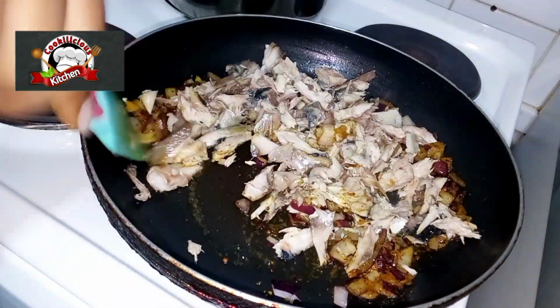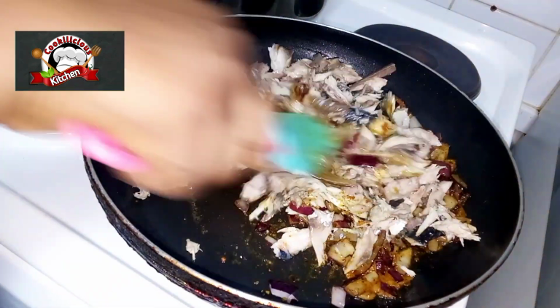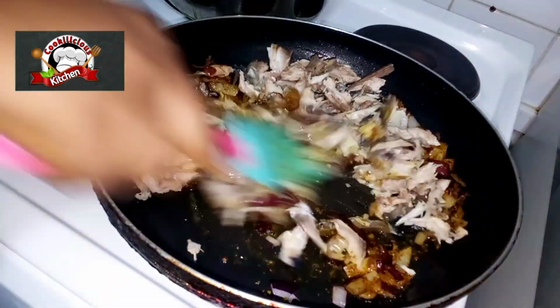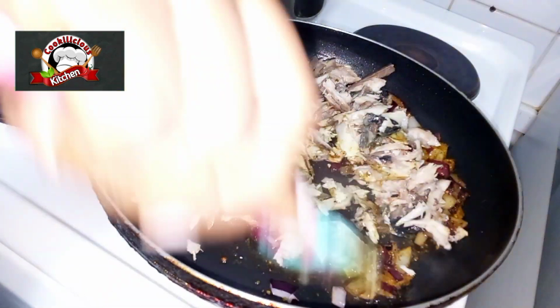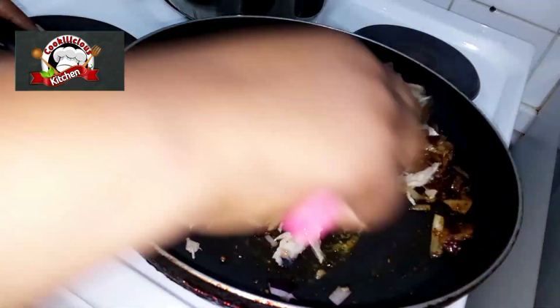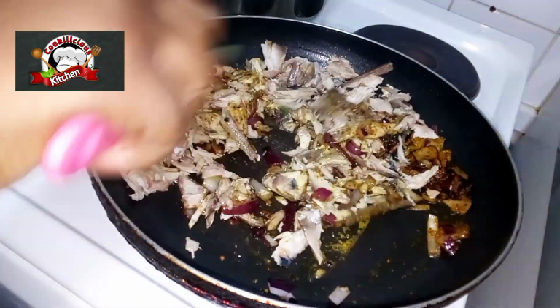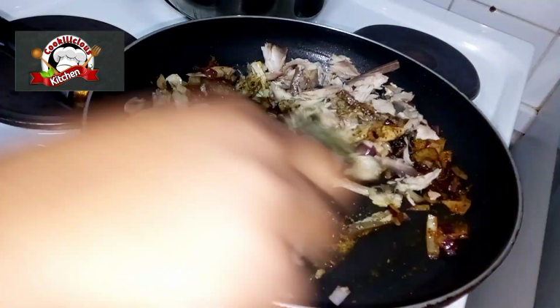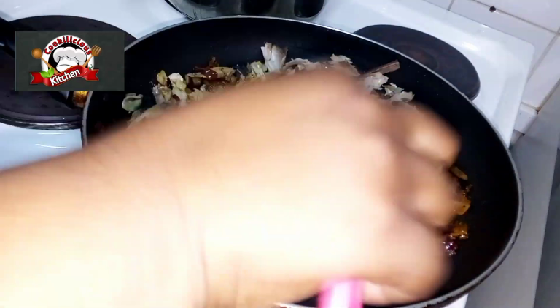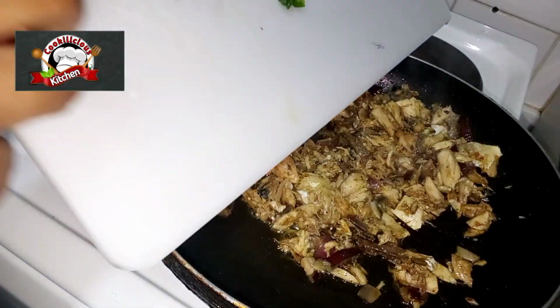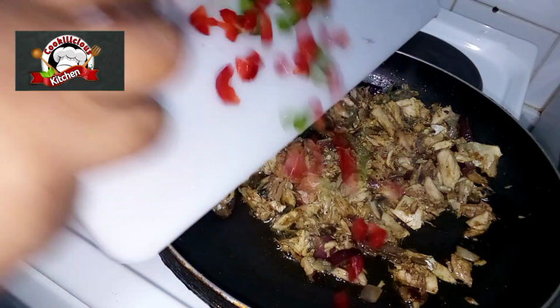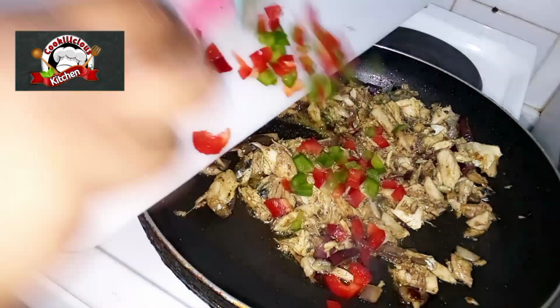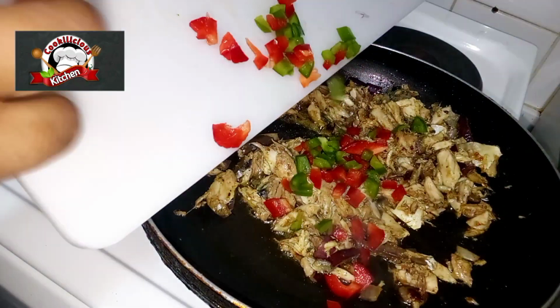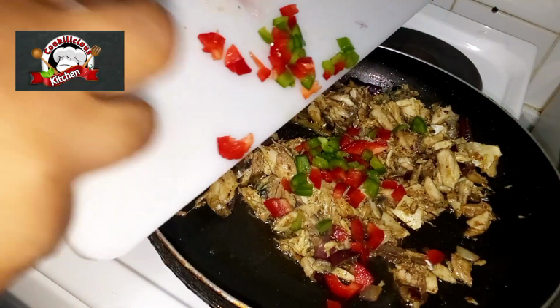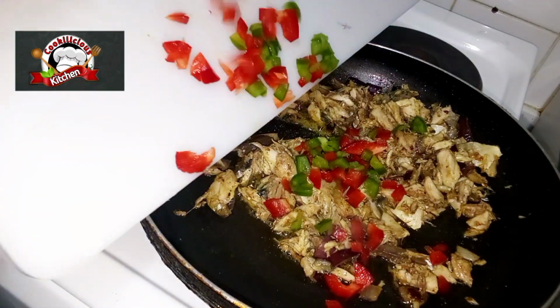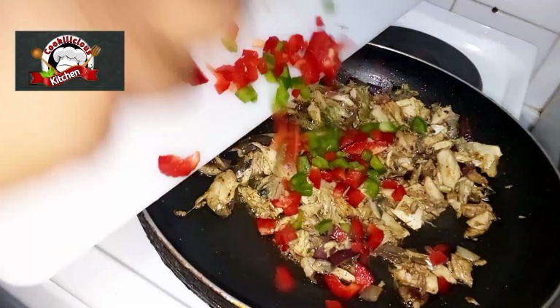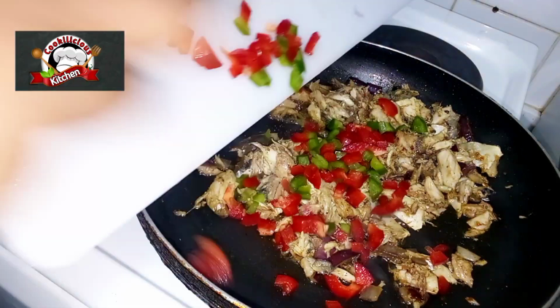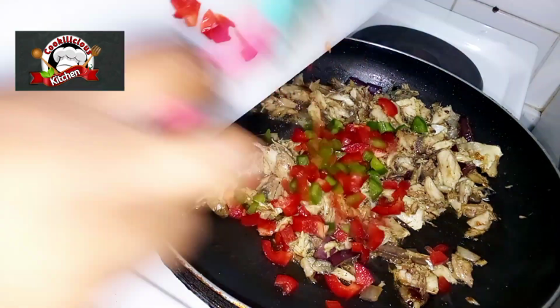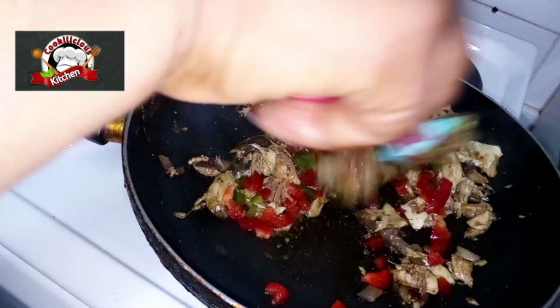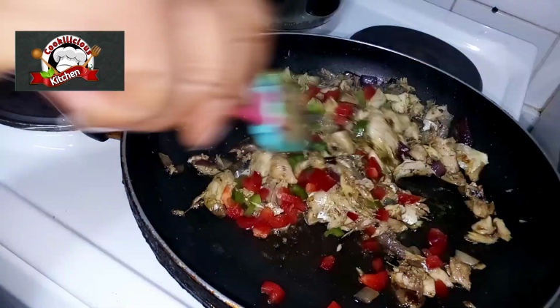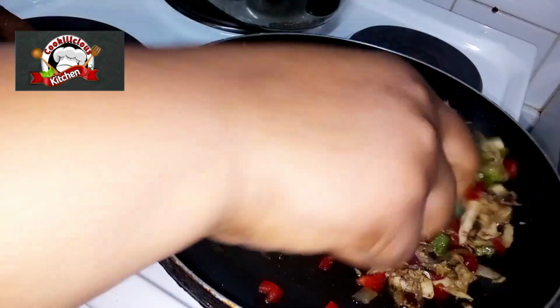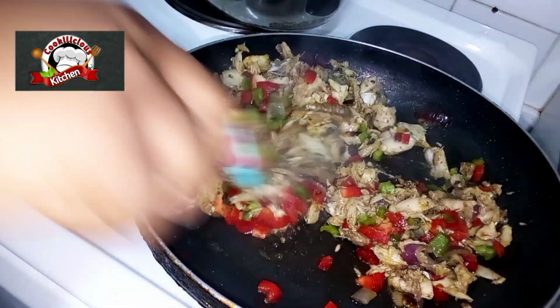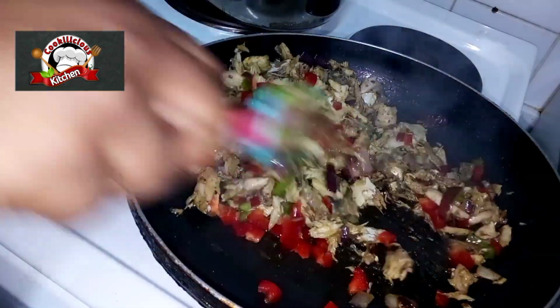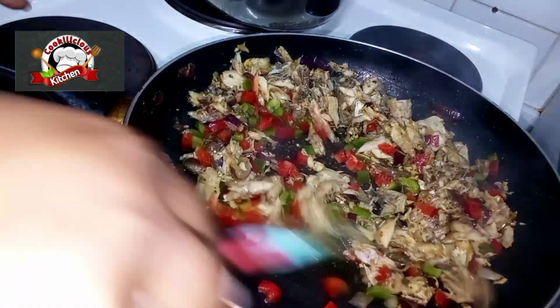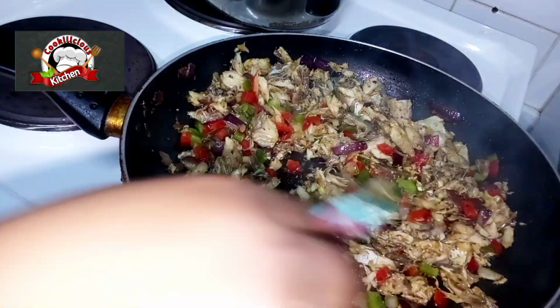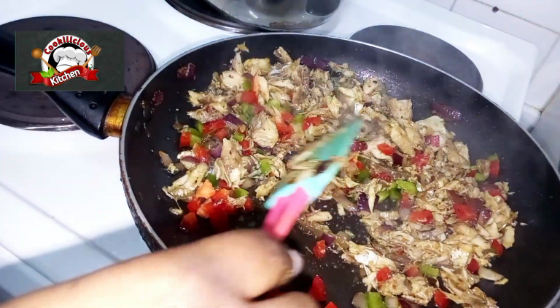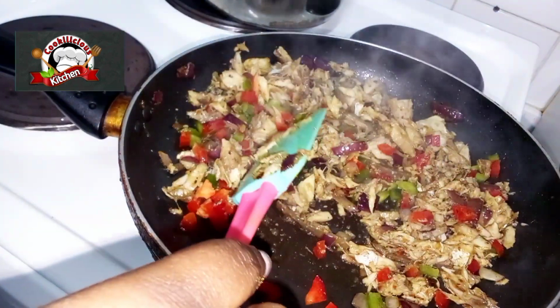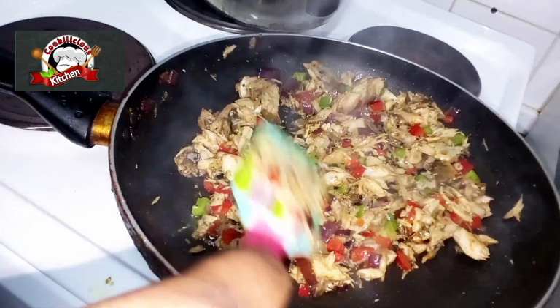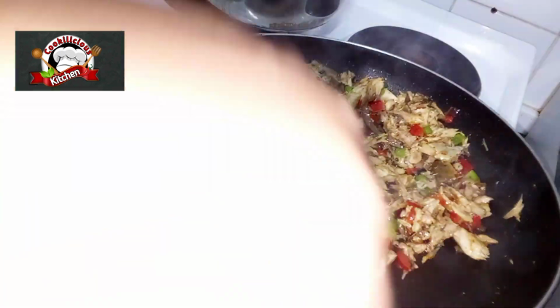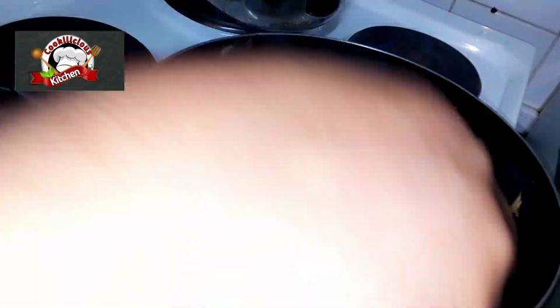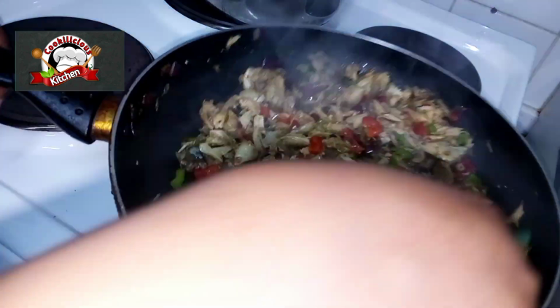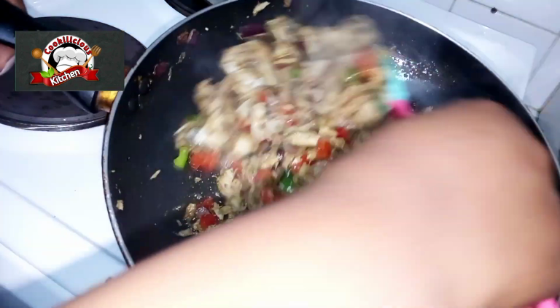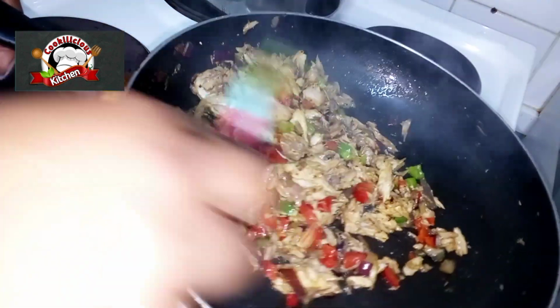Add any vegetable of your choice. You can add carrot or cabbage — that's your preference. I added sweet peppers, also called bell peppers. Fry until properly done, then take it off the heat.